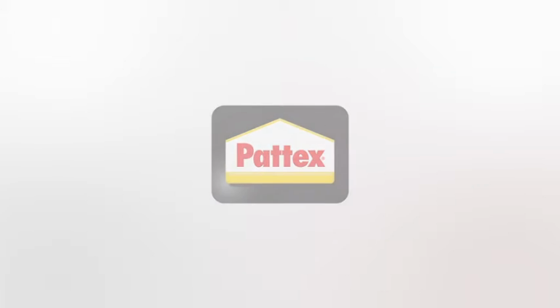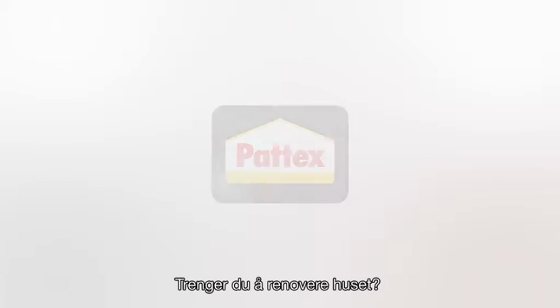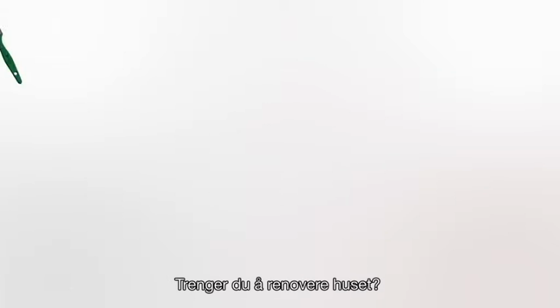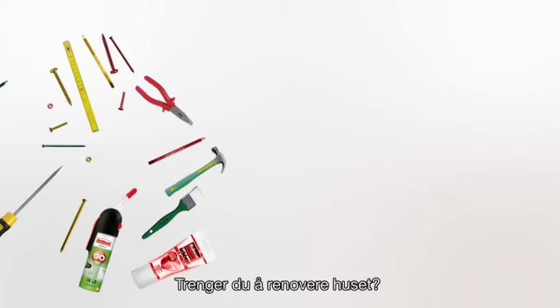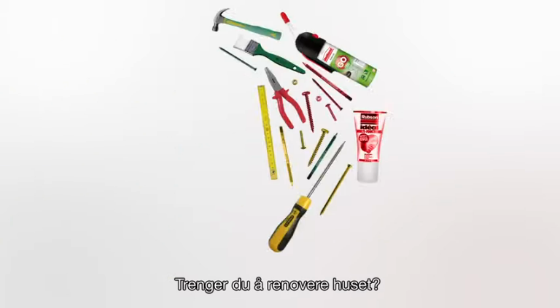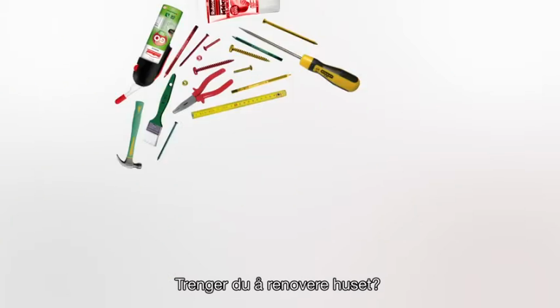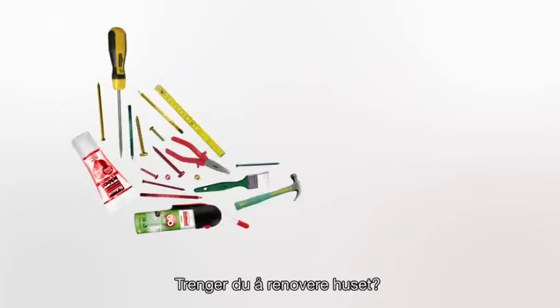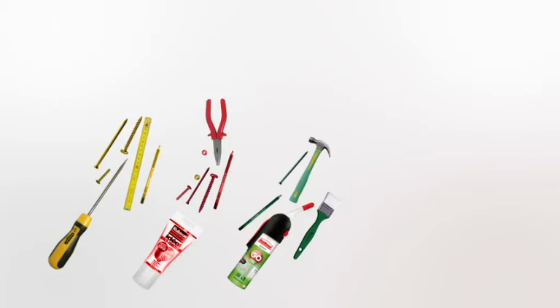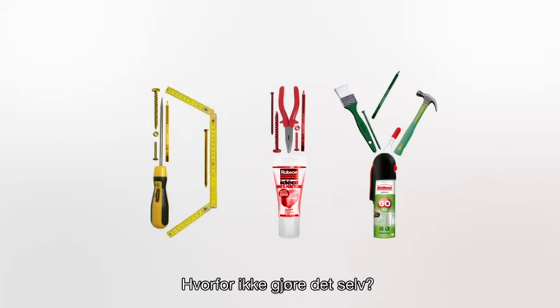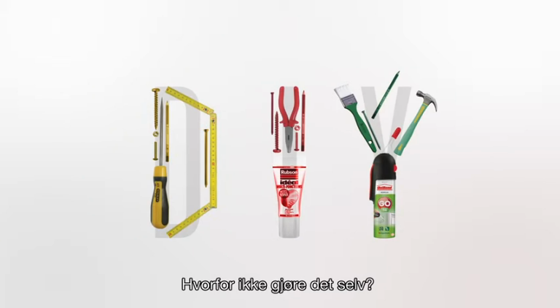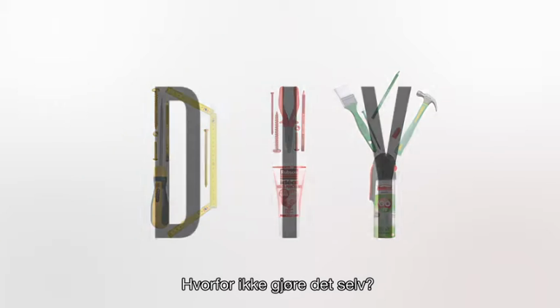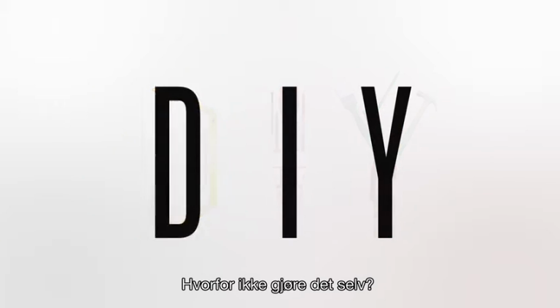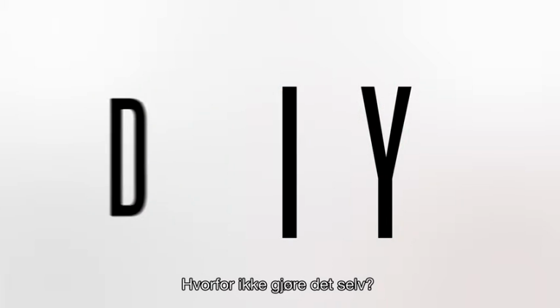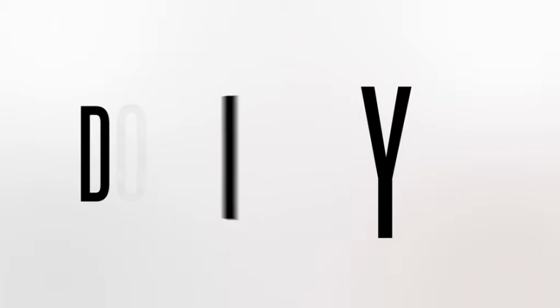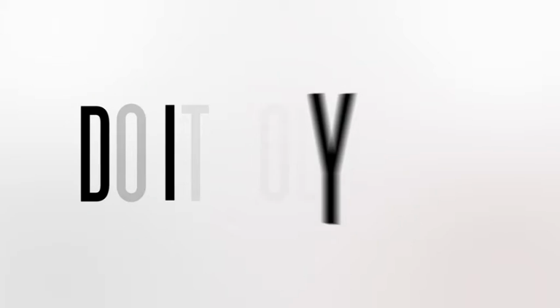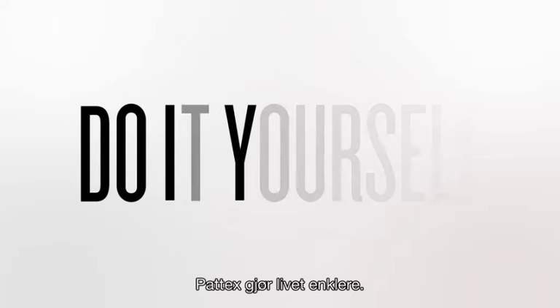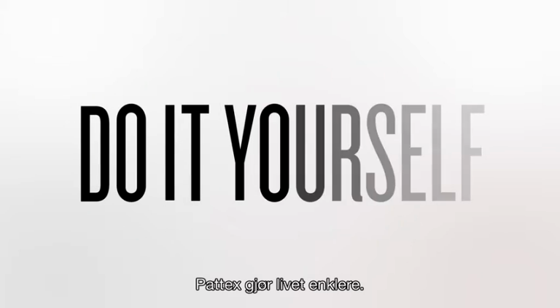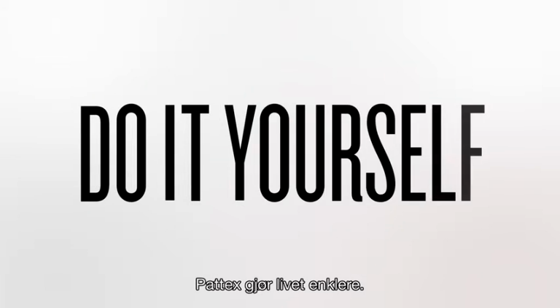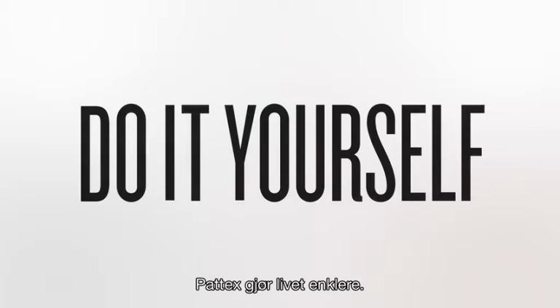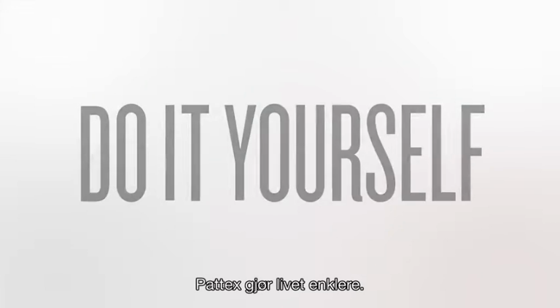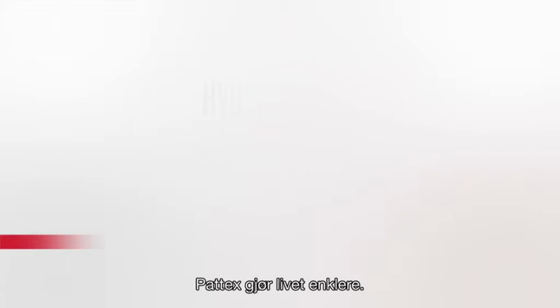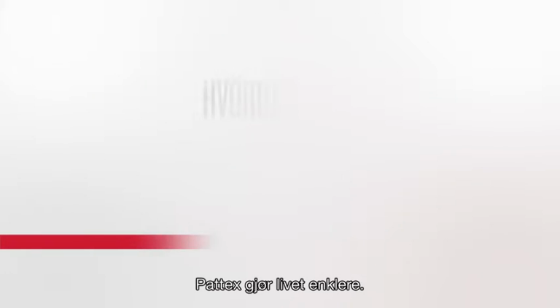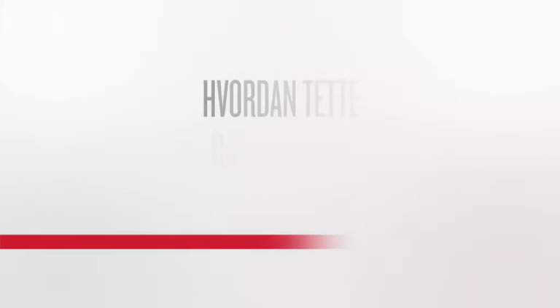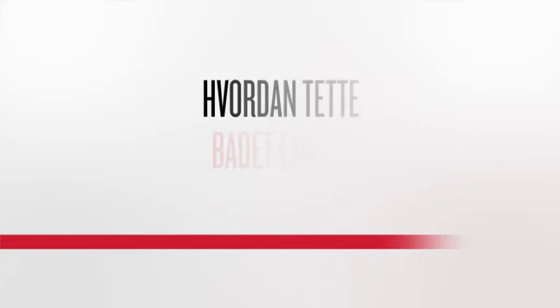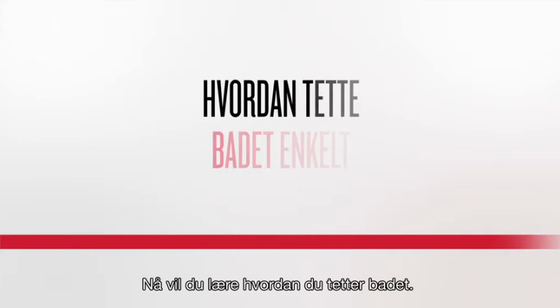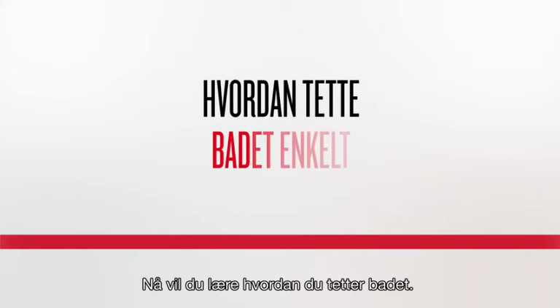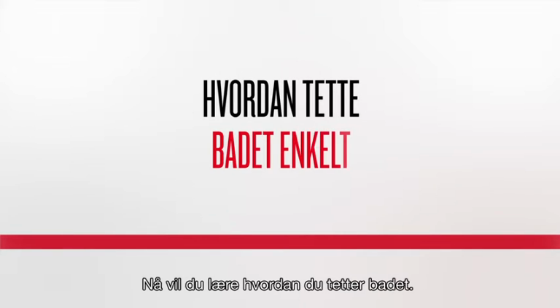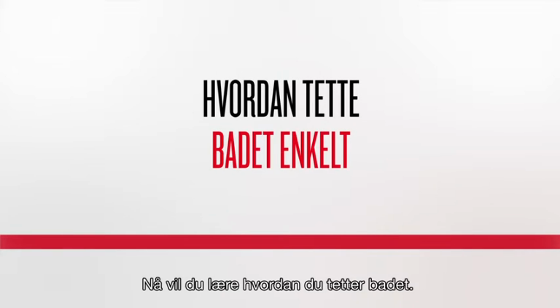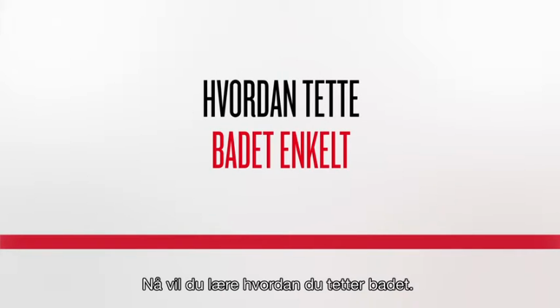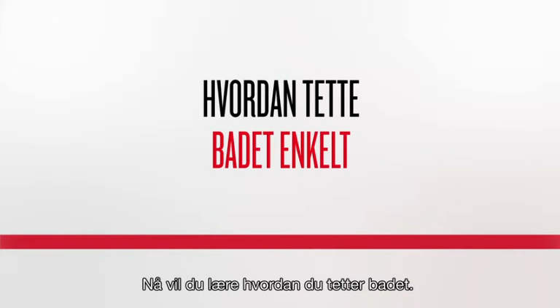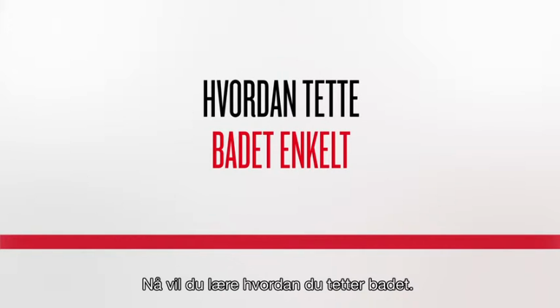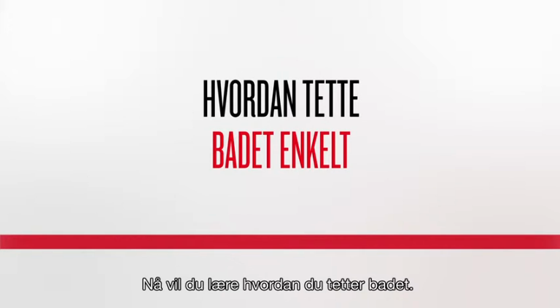Need to renovate your house? Why not do it yourself? Henkel makes your life easier. You will now learn how to seal your bath.